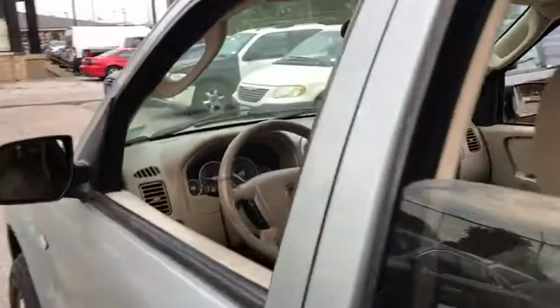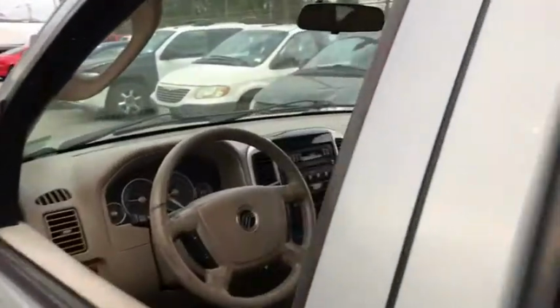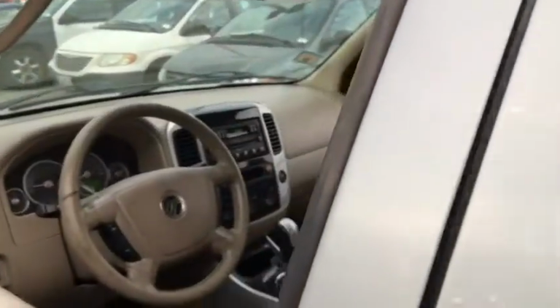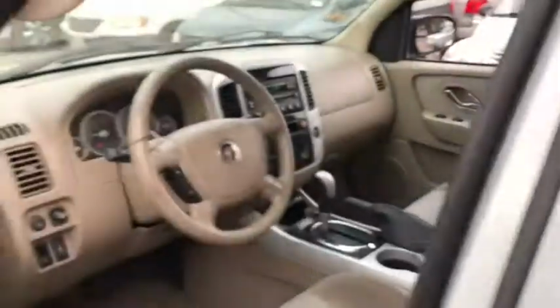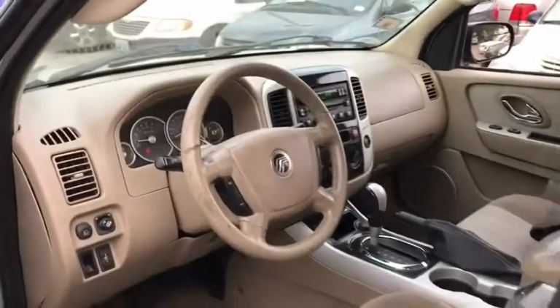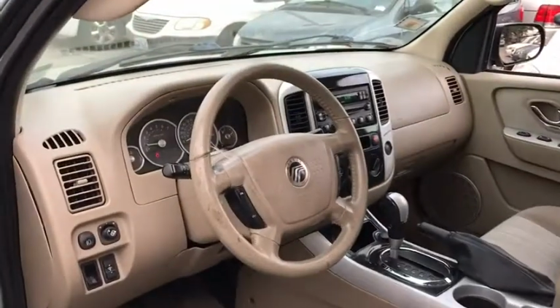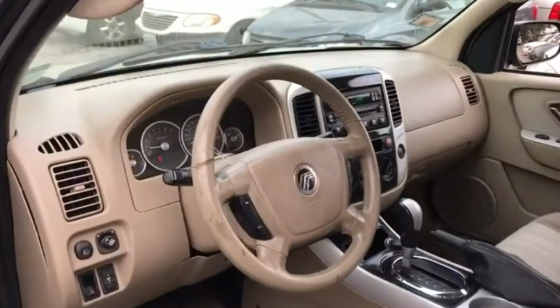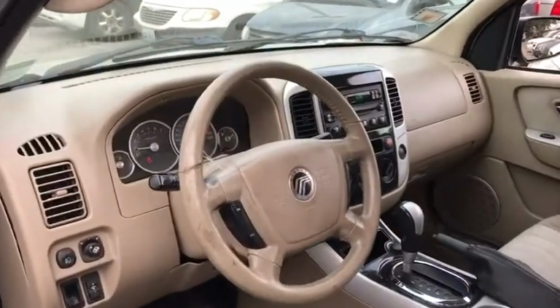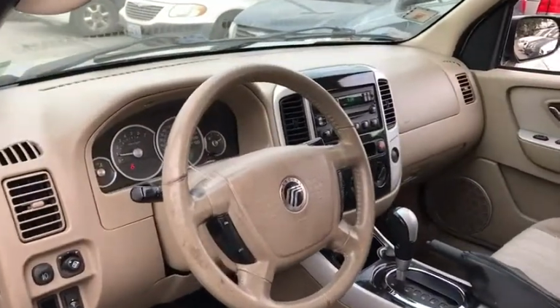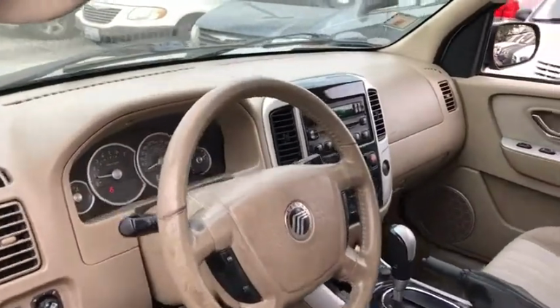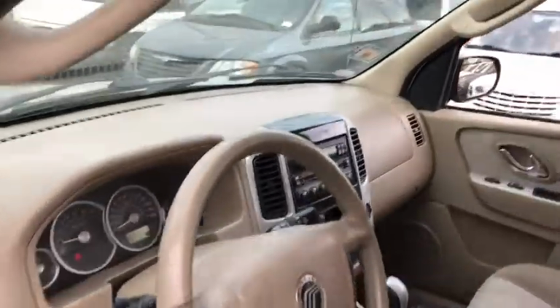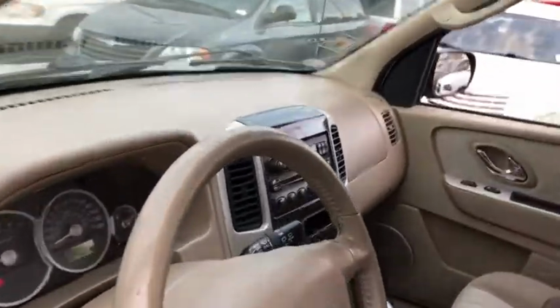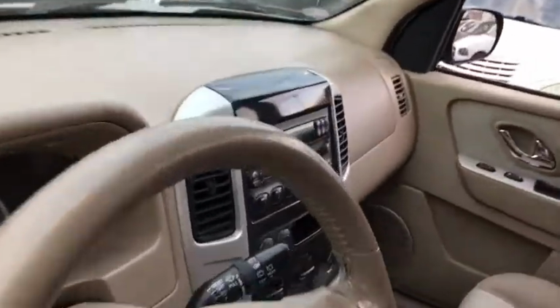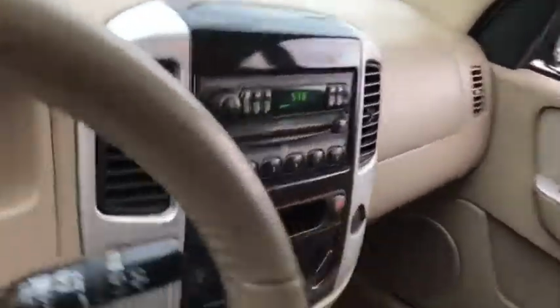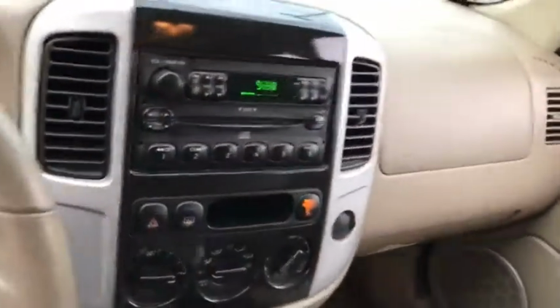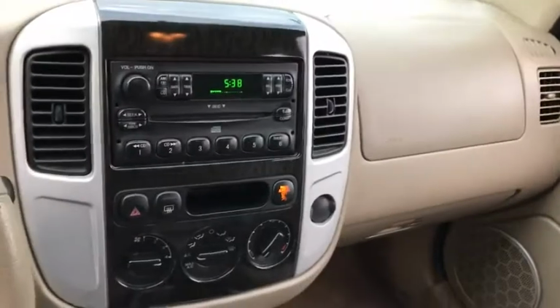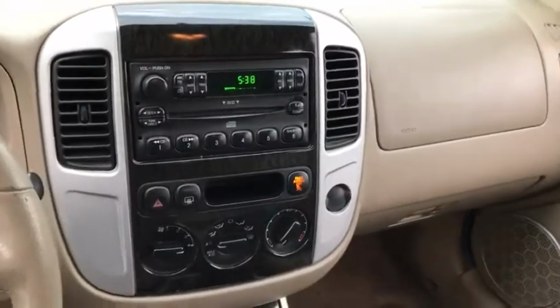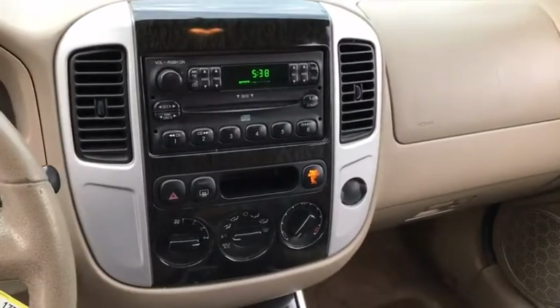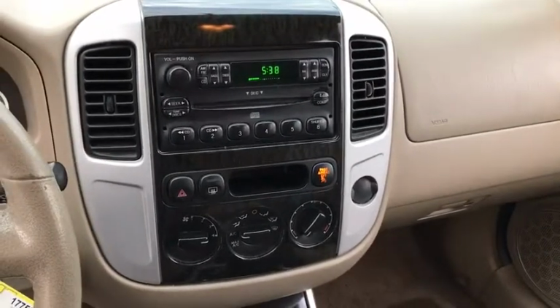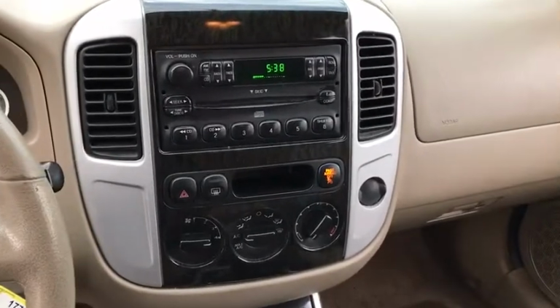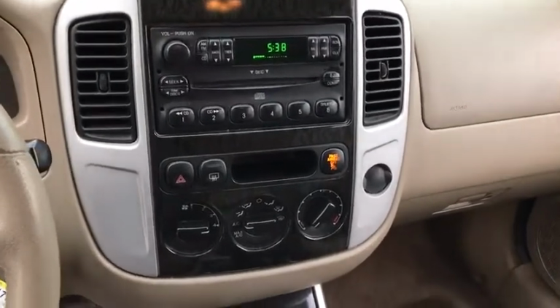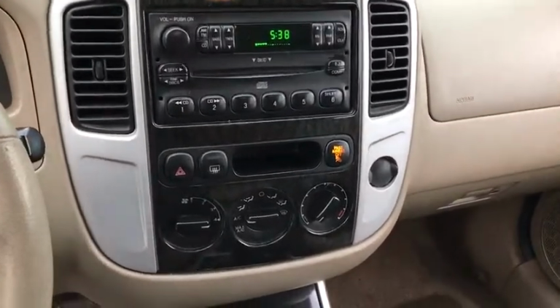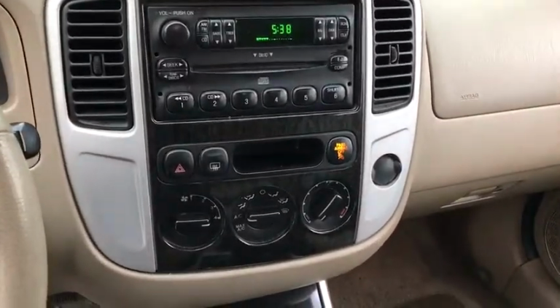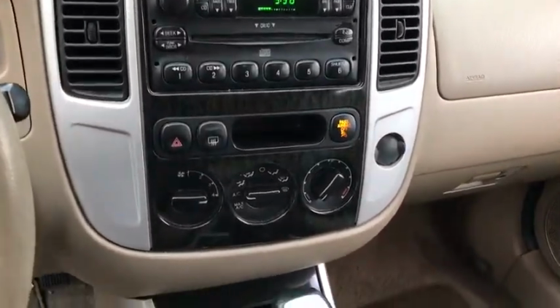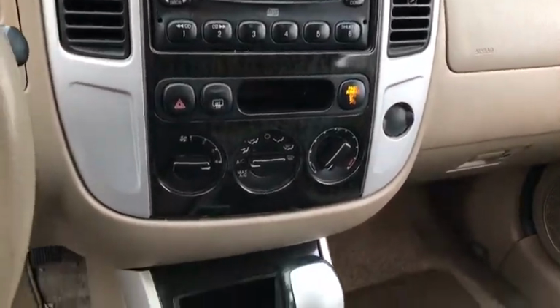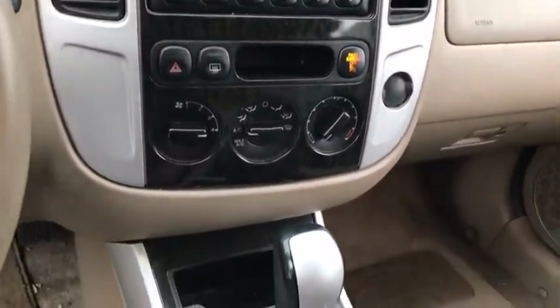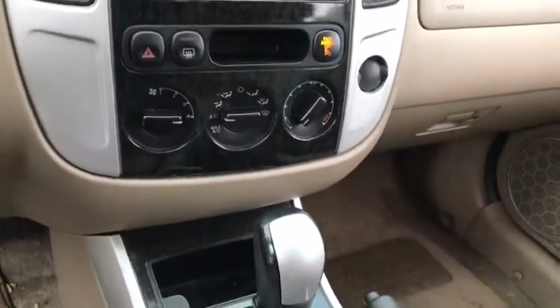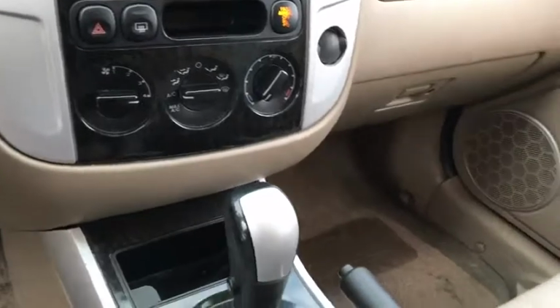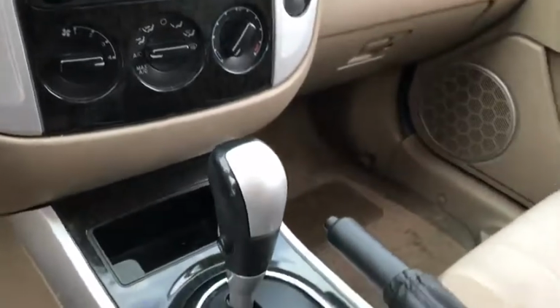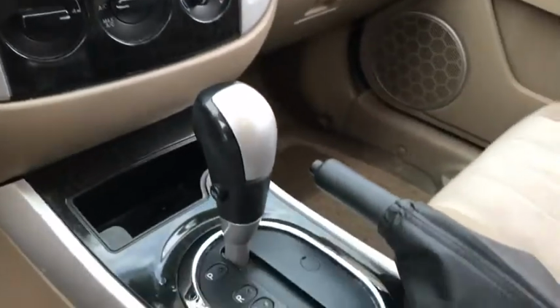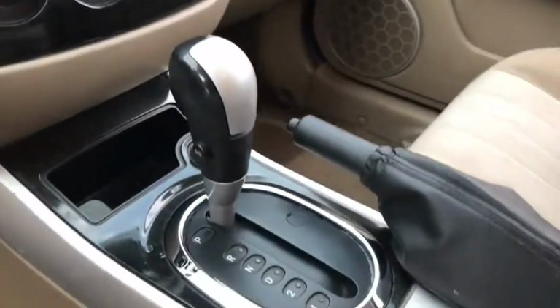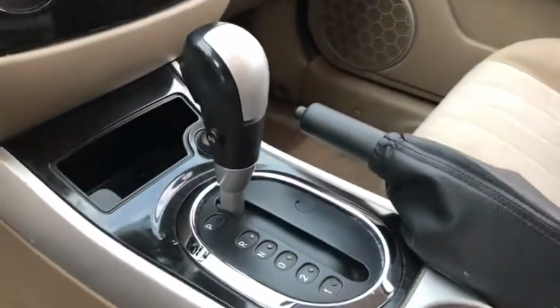AM-FM stereo radio, rear defrost, MP3 player, bucket seats, fog lamps, passenger airbag, child safety locks, CD player, power door locks, power windows. A vehicle like this doesn't come along every day.